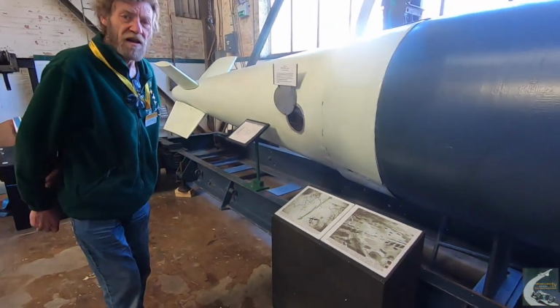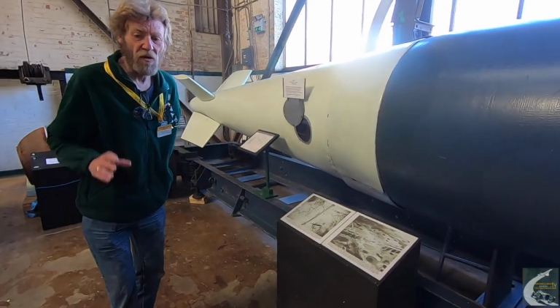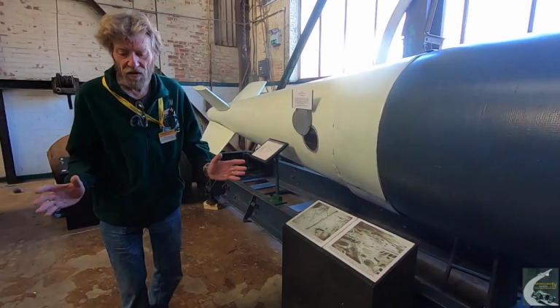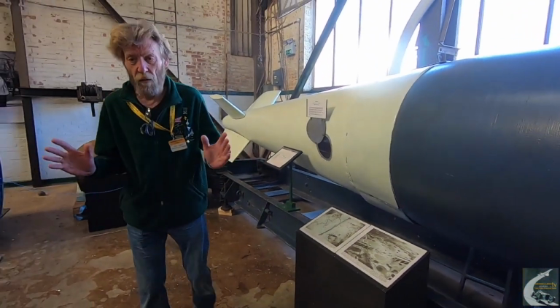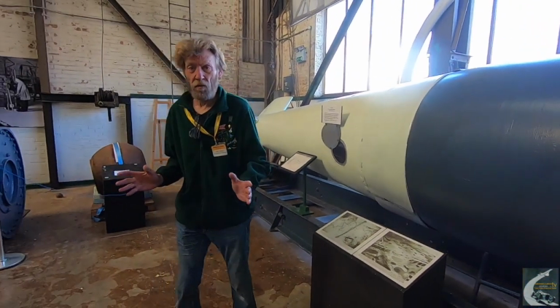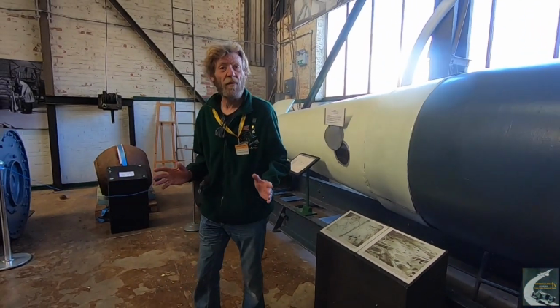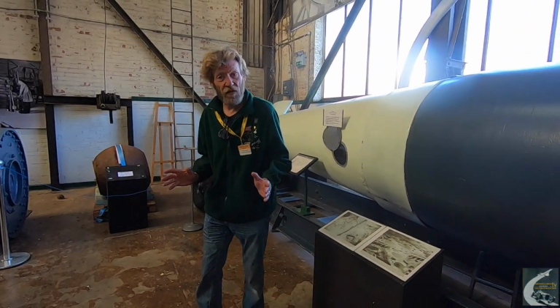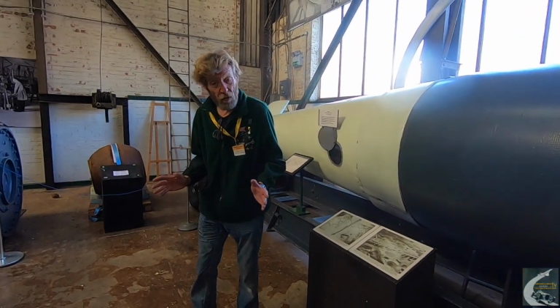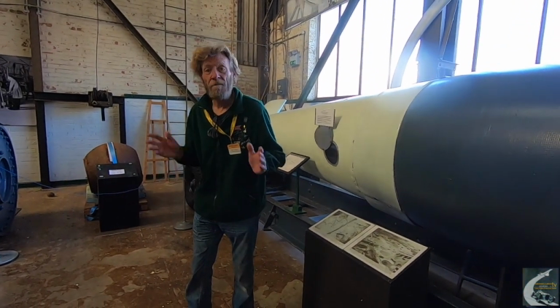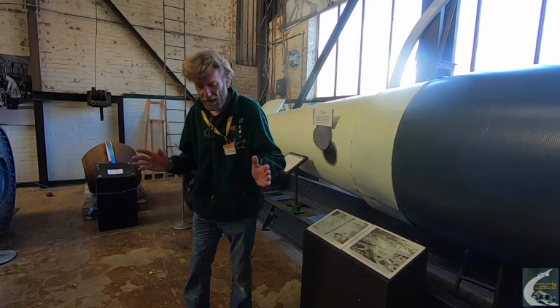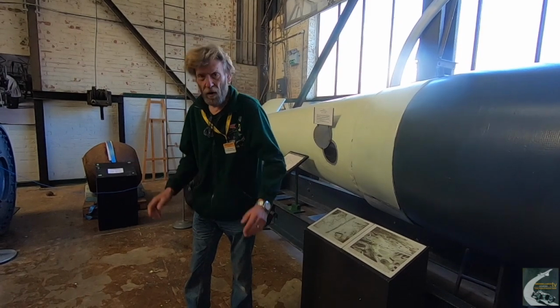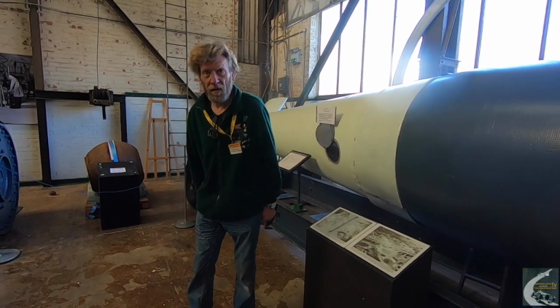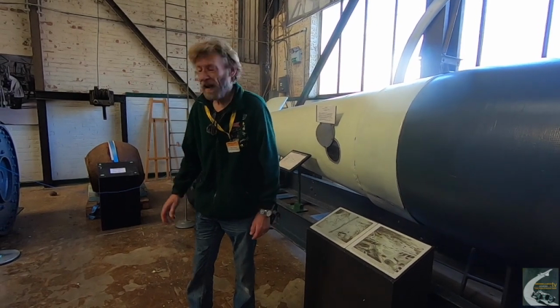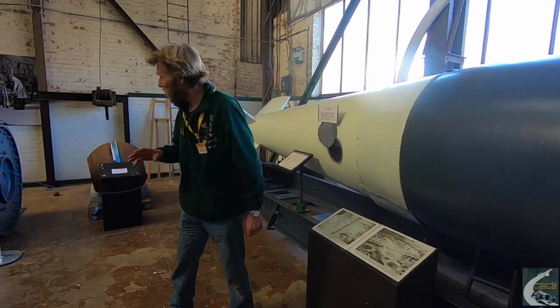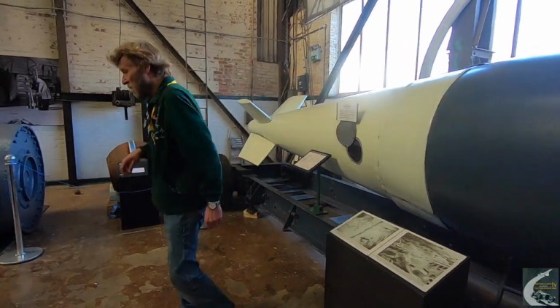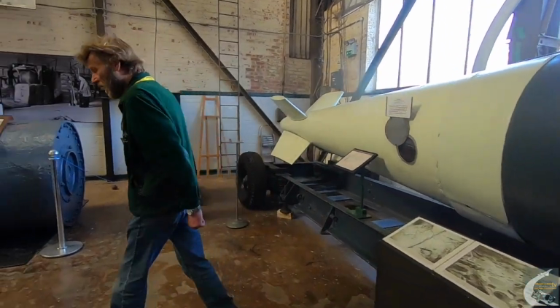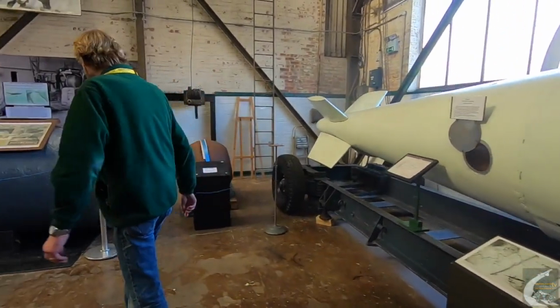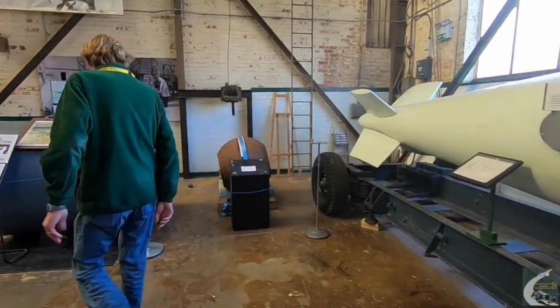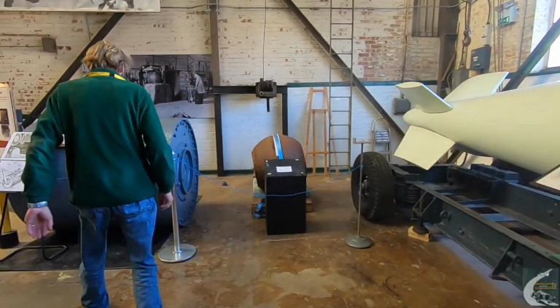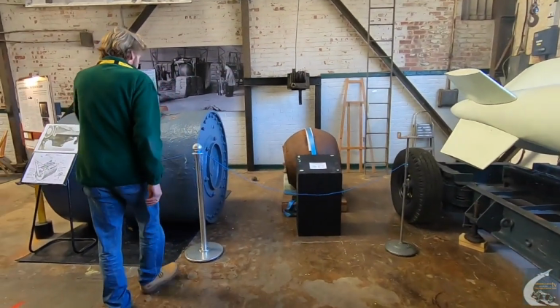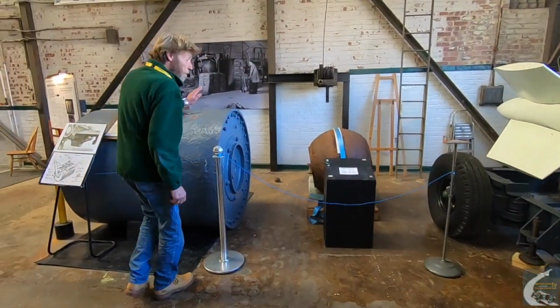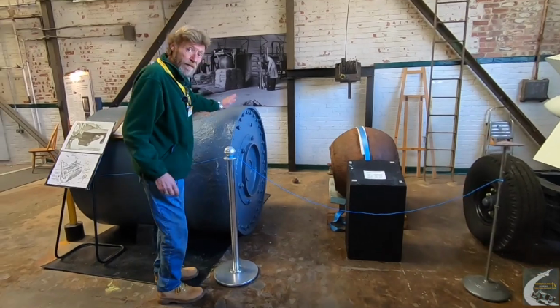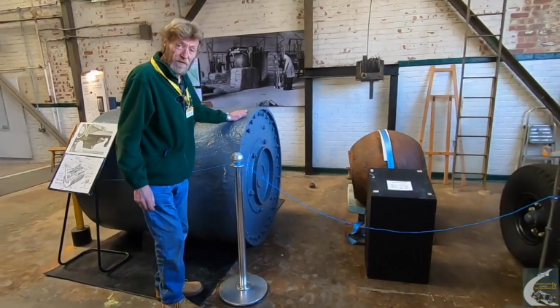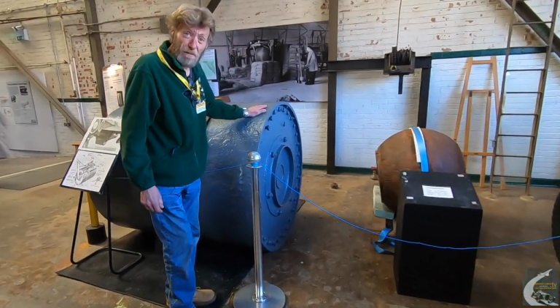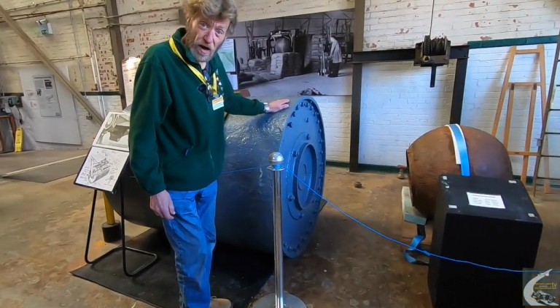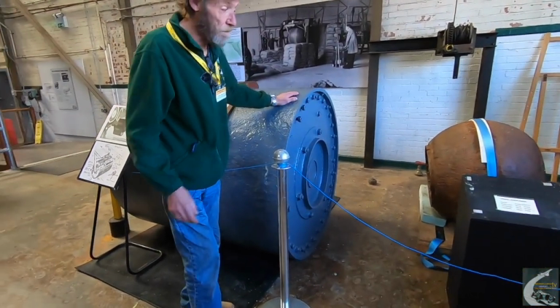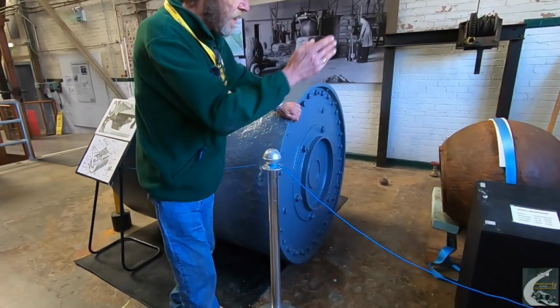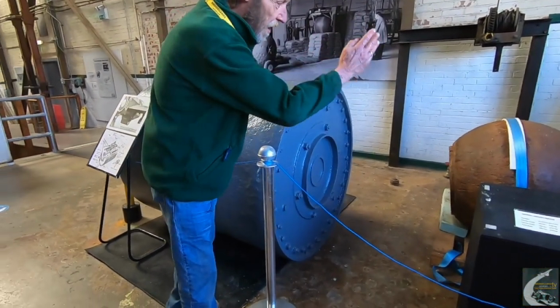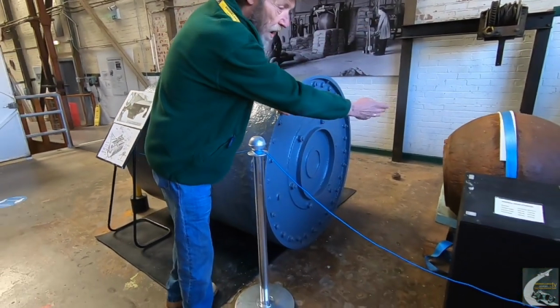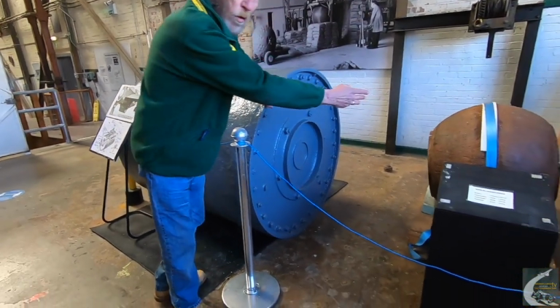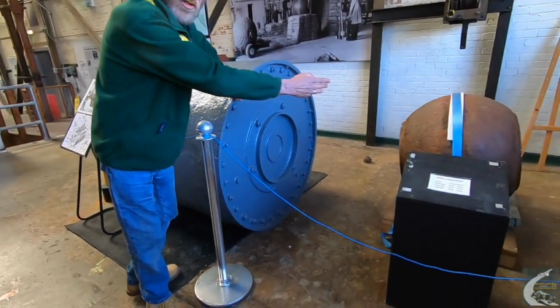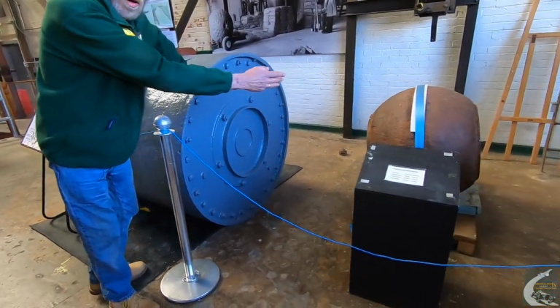So now we'll go on to what Barnes Wallis was probably most famous for — the bouncing bombs. There were two: there was the Upkeep, the Dambusters raid bomb, and there was the Highball, the anti-shipping bomb. Upkeep was to be dropped from Lancasters; Highball from the twin-engine Mosquito, being smaller.